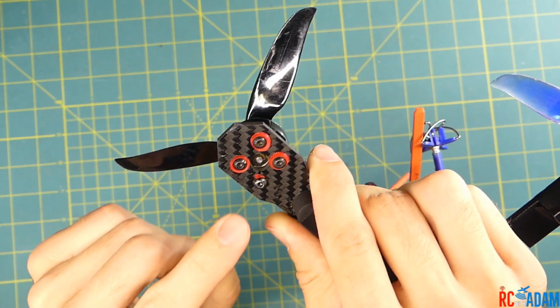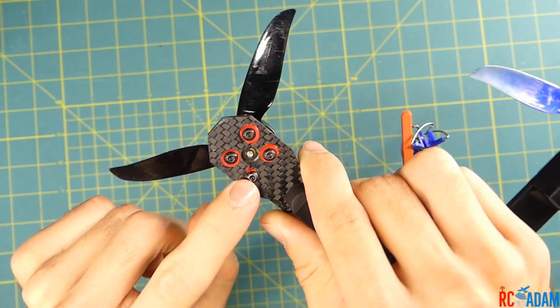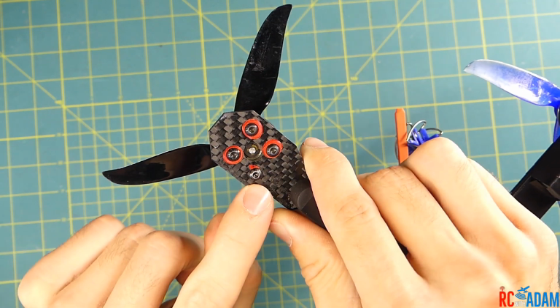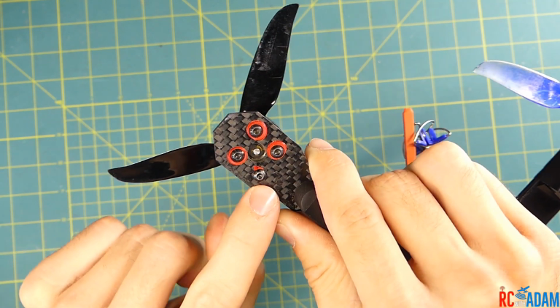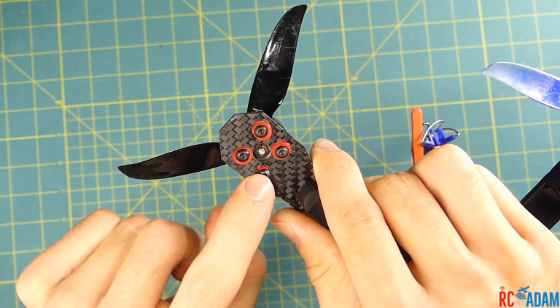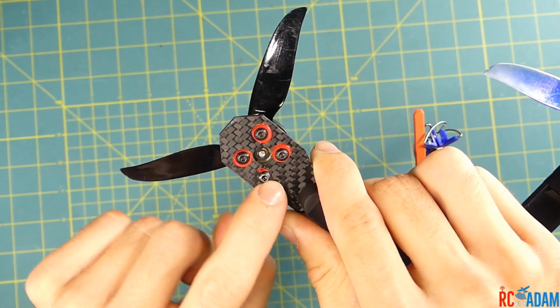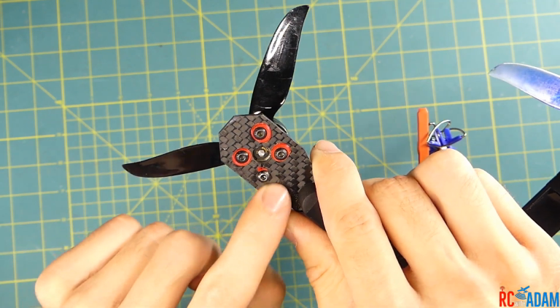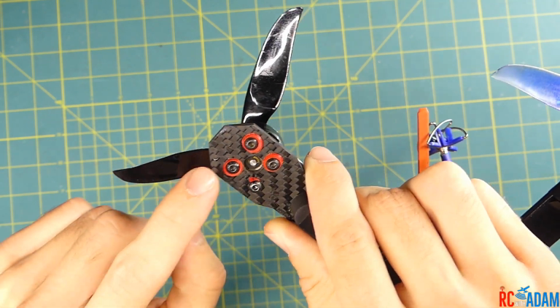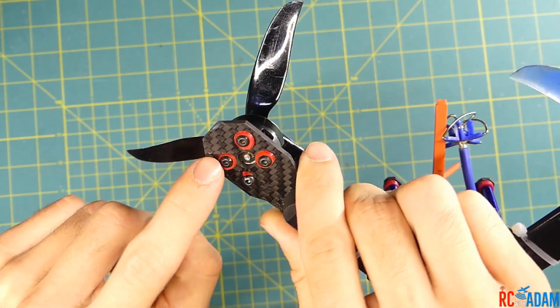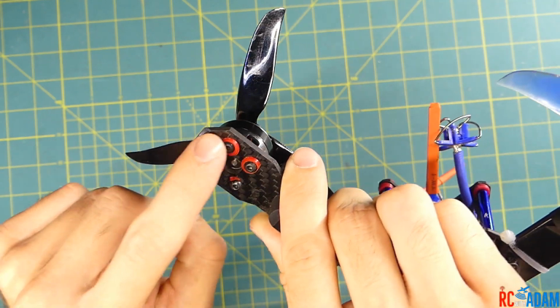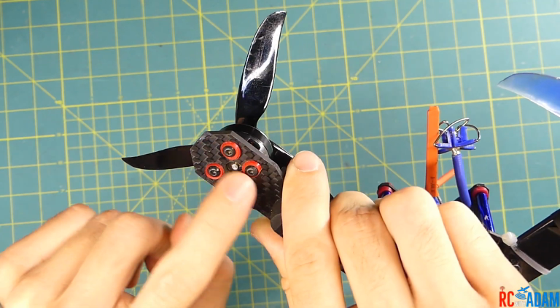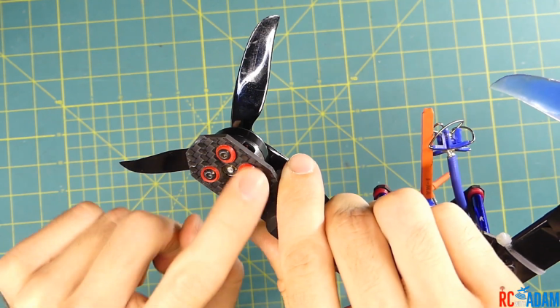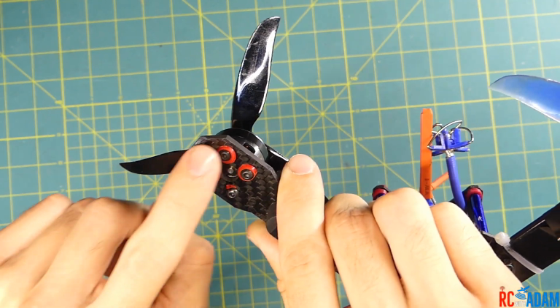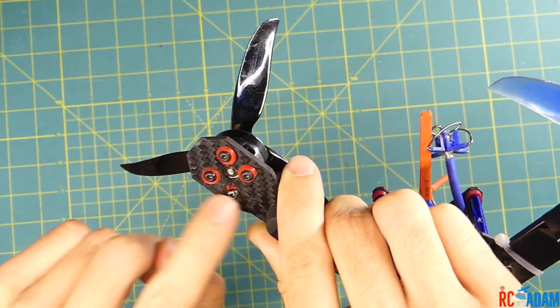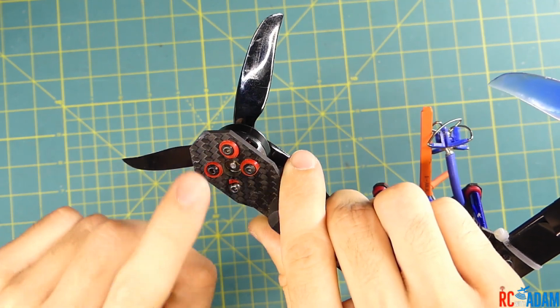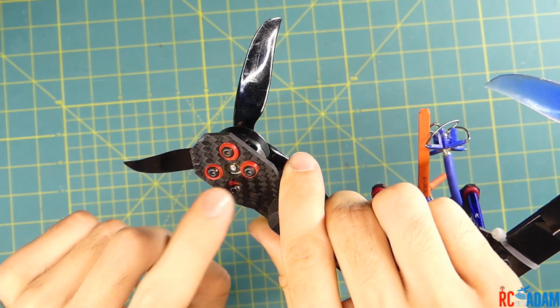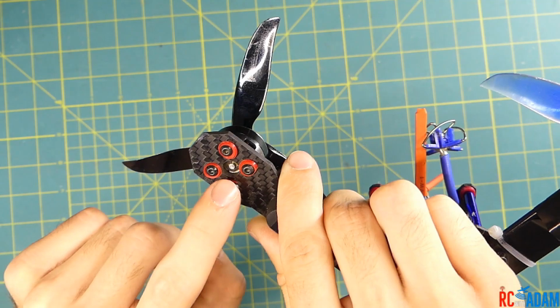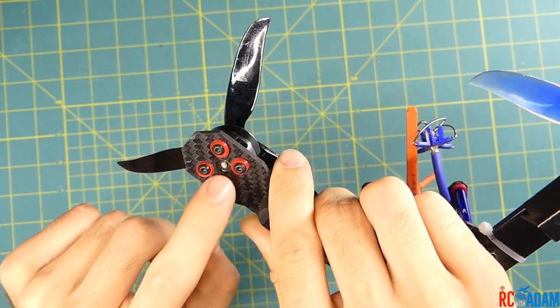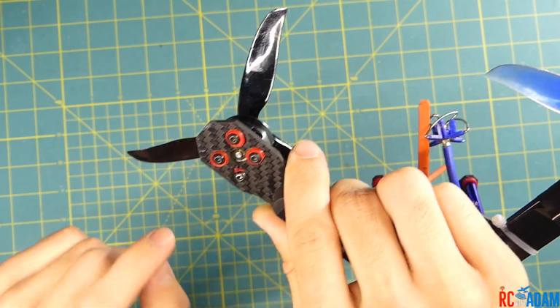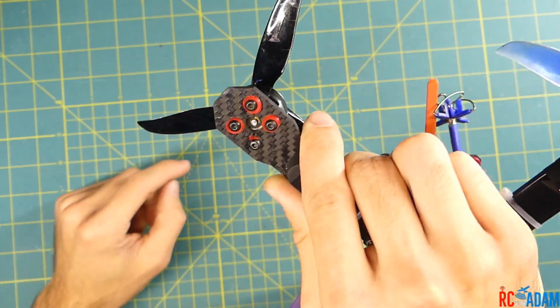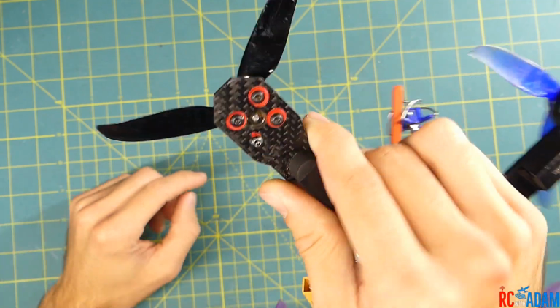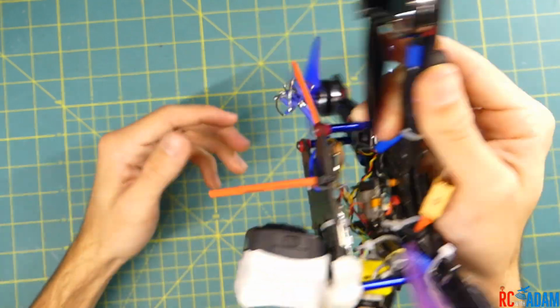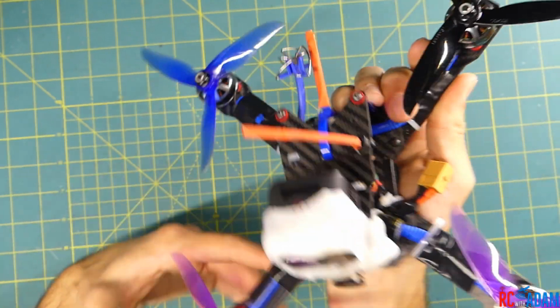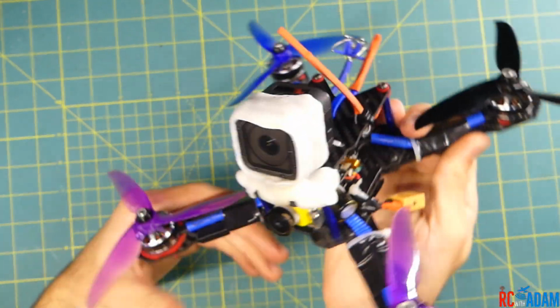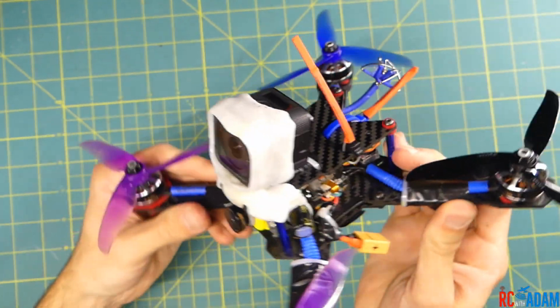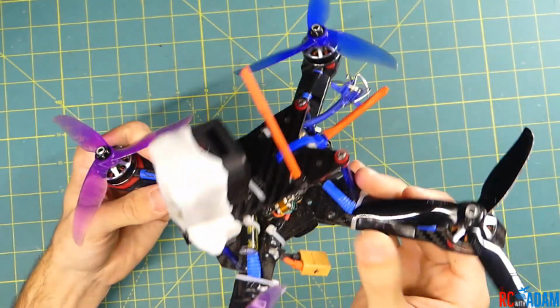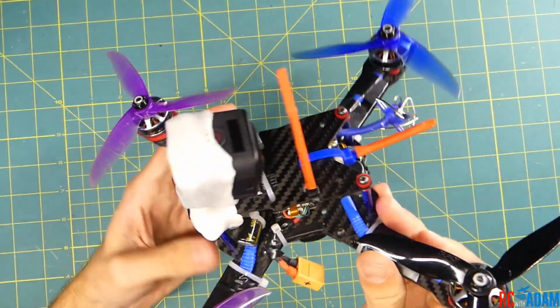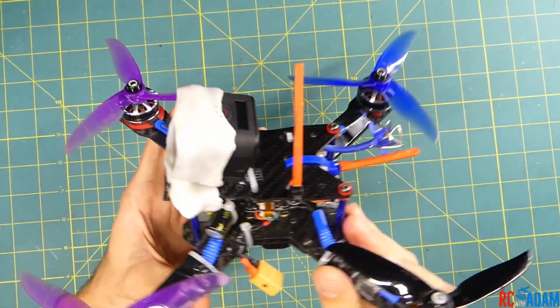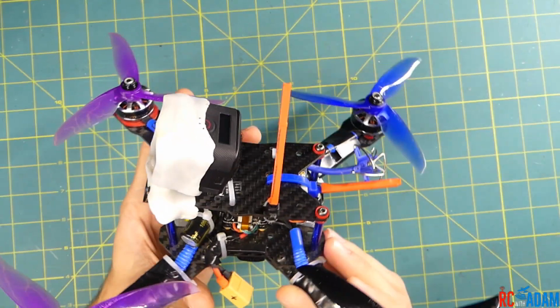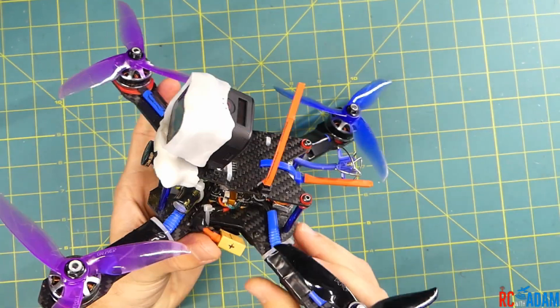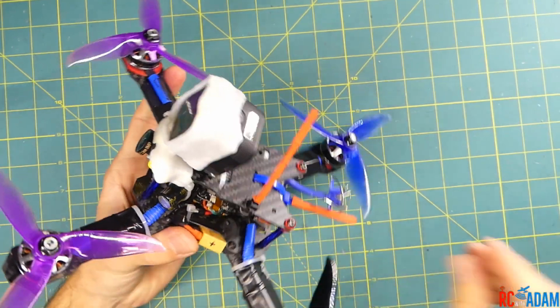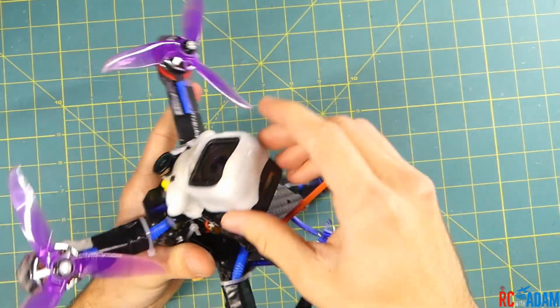This one's missing its washer because it got ripped off — I guess these are not quite as durable as I thought. So I'll put another one on there.